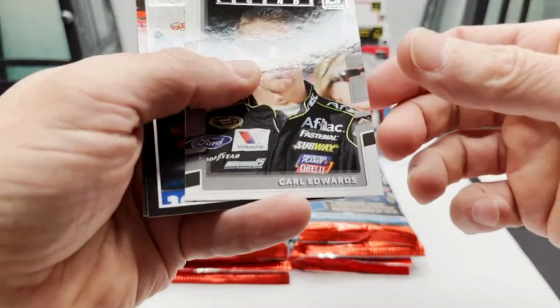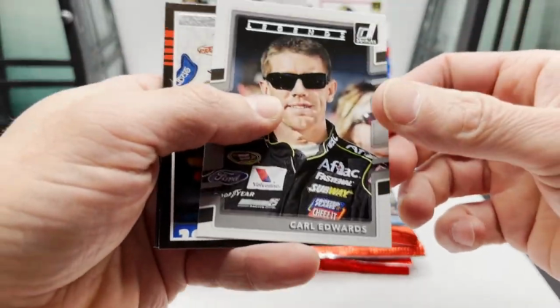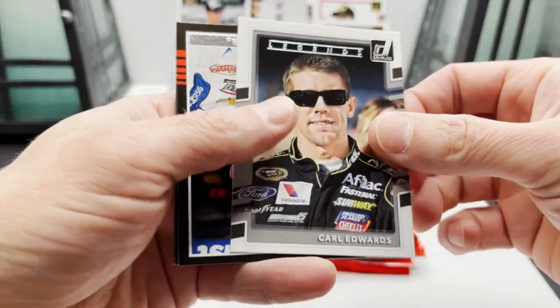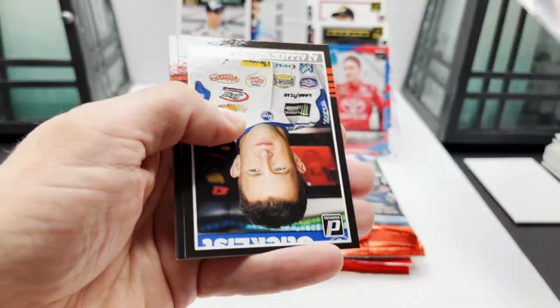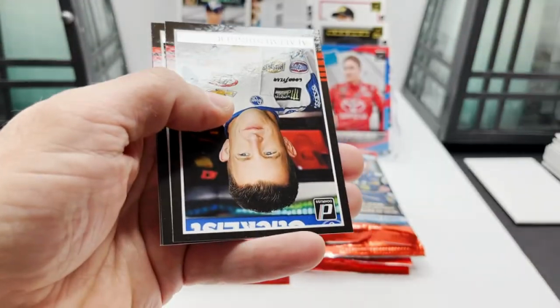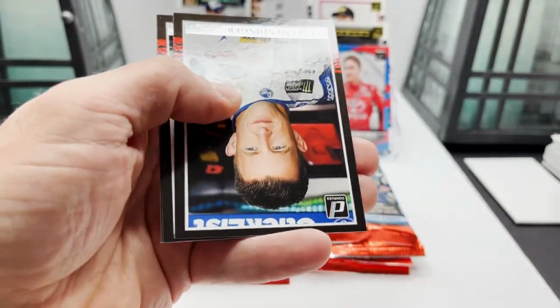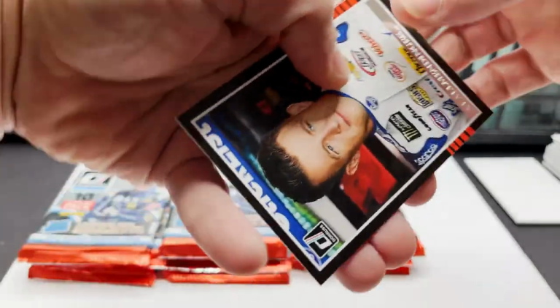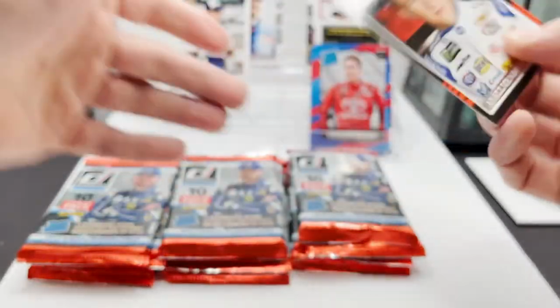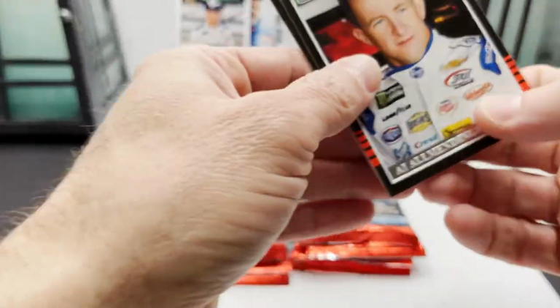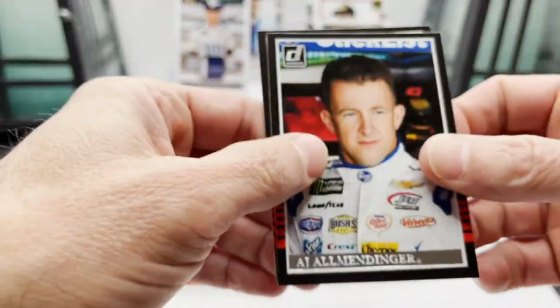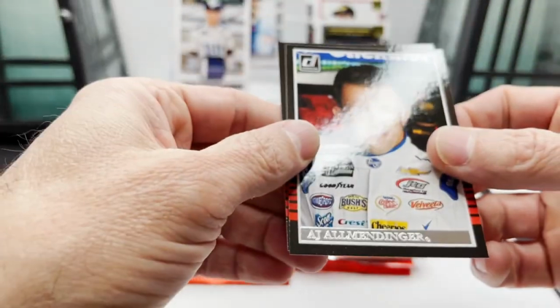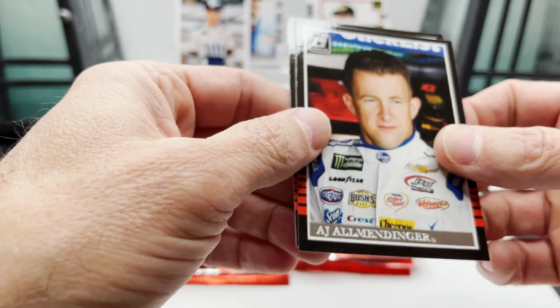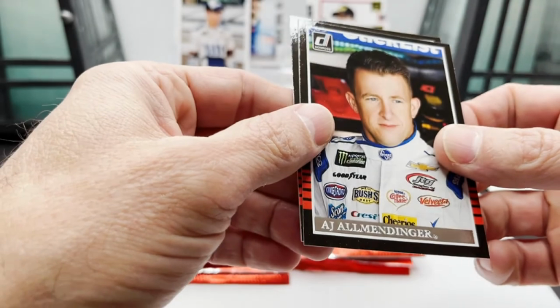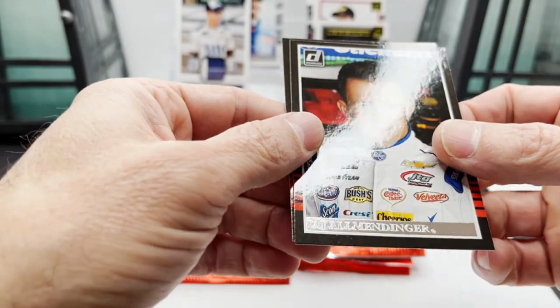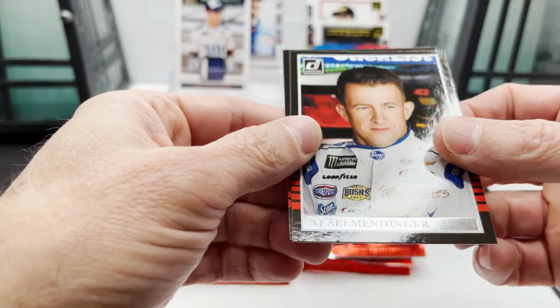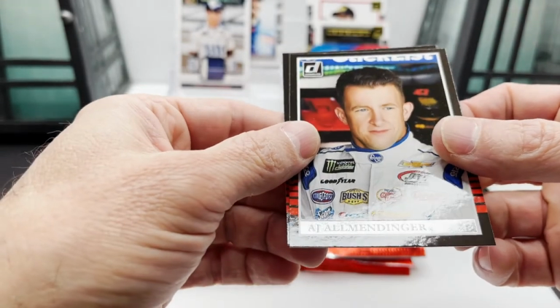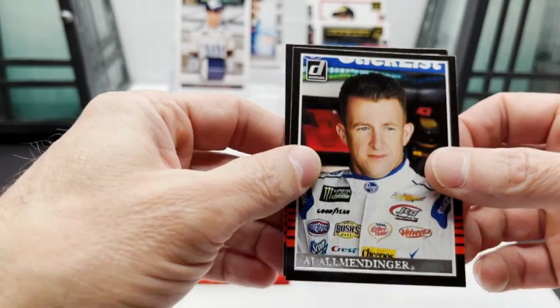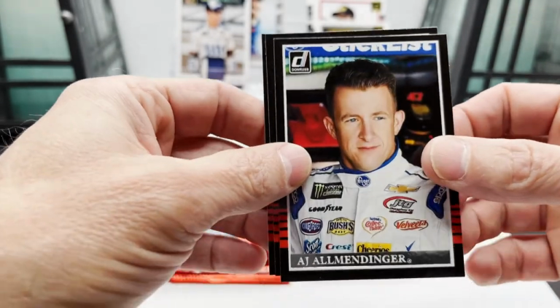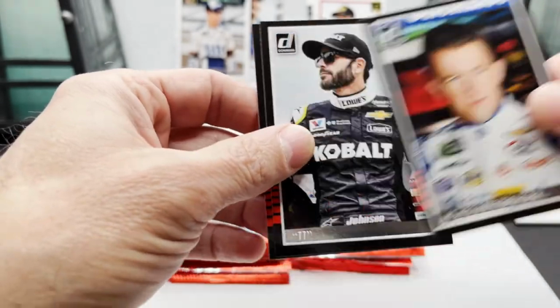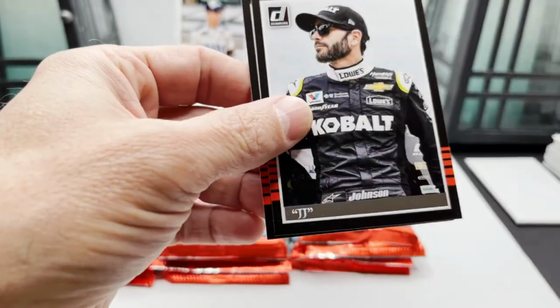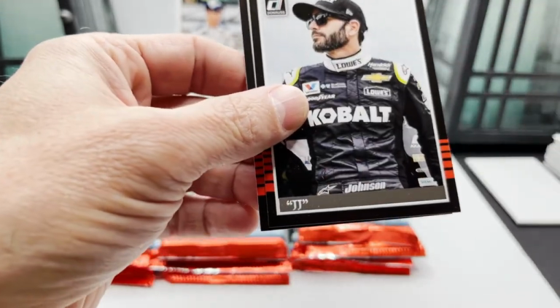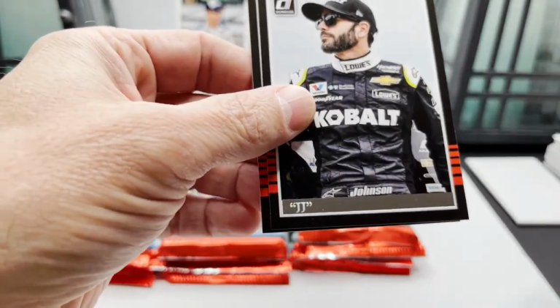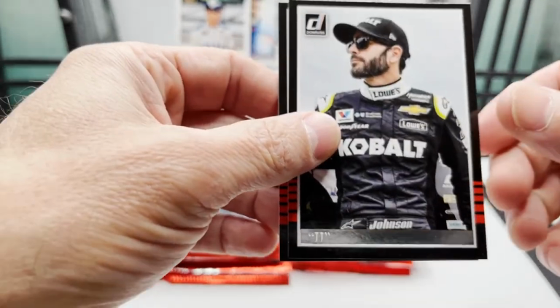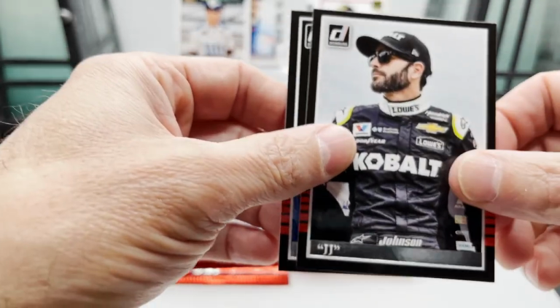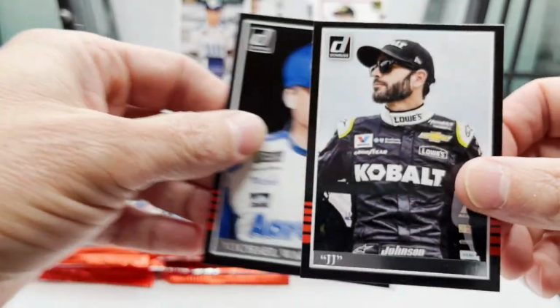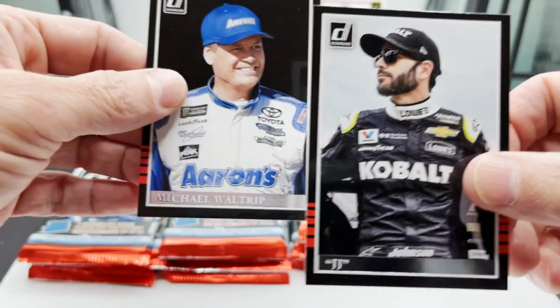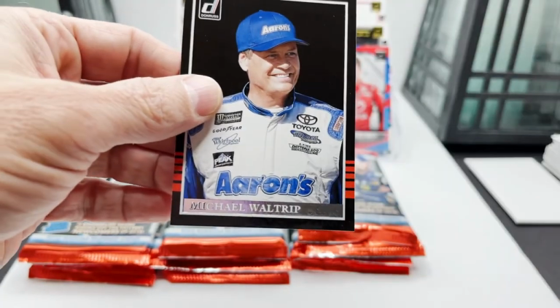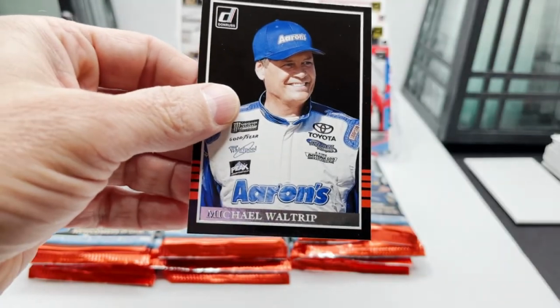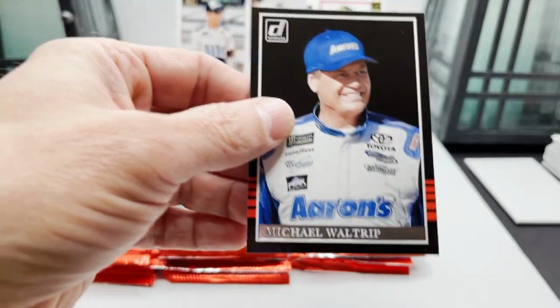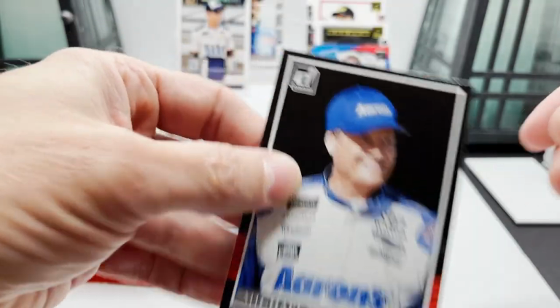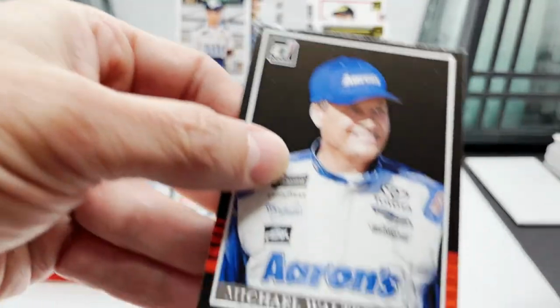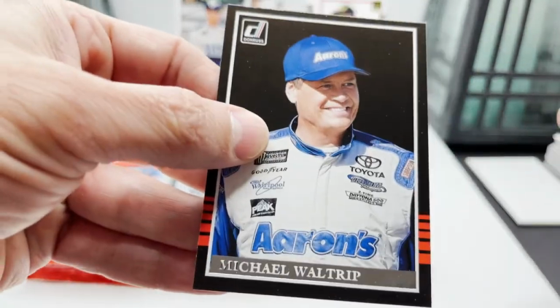Carl Edwards, AJ Allmendinger, JJ — so Jimmy Johnson — and then there's the Michael Waltrip card.